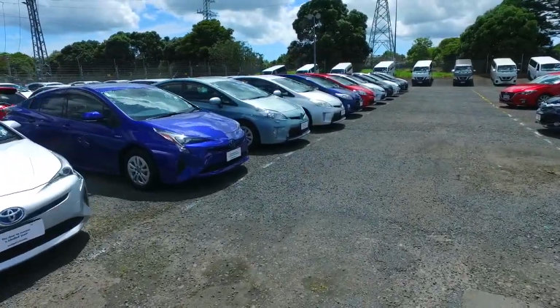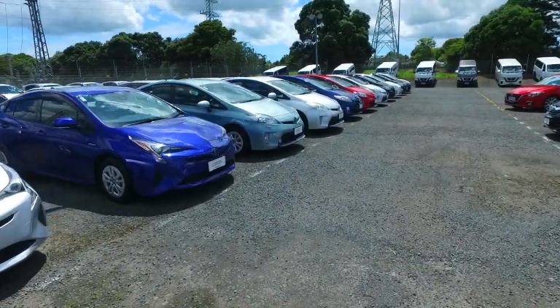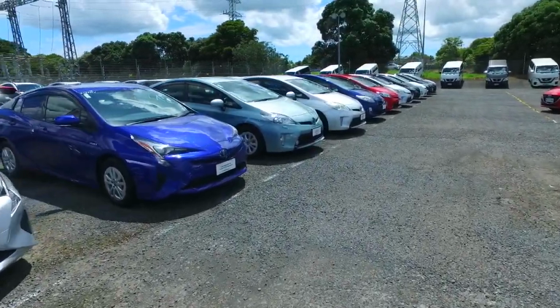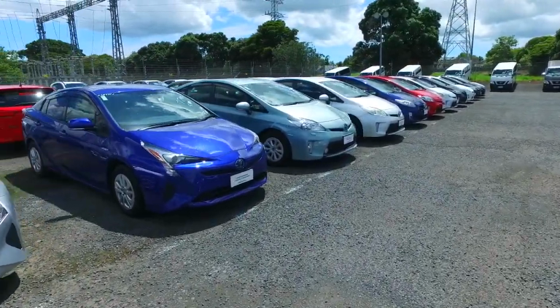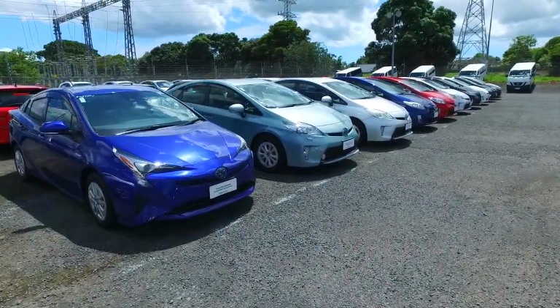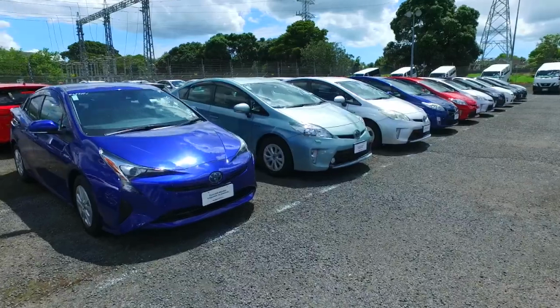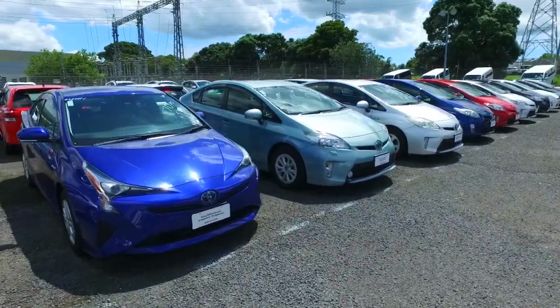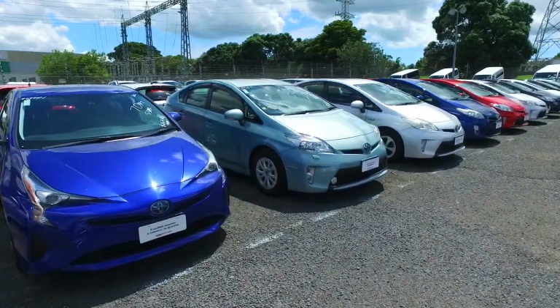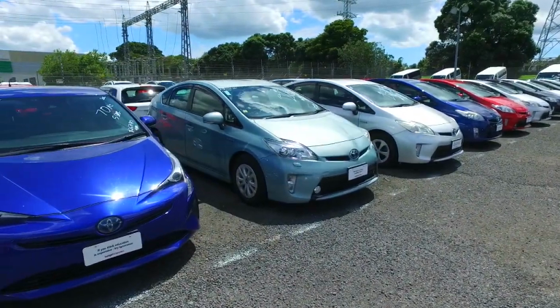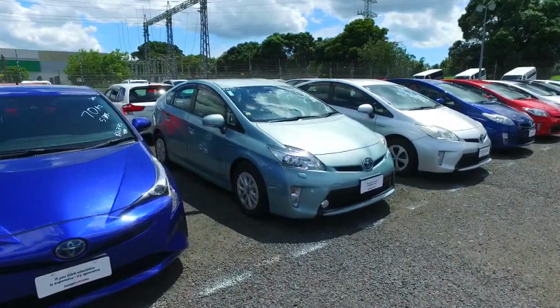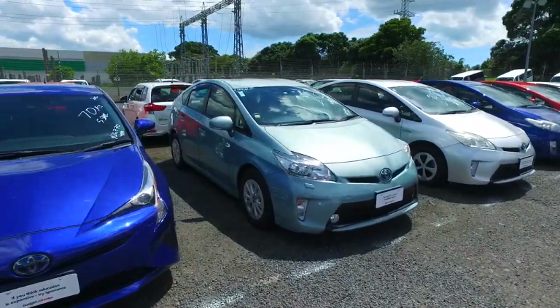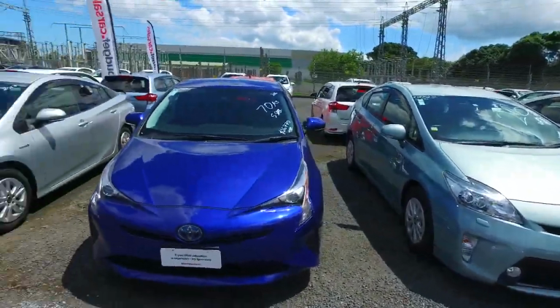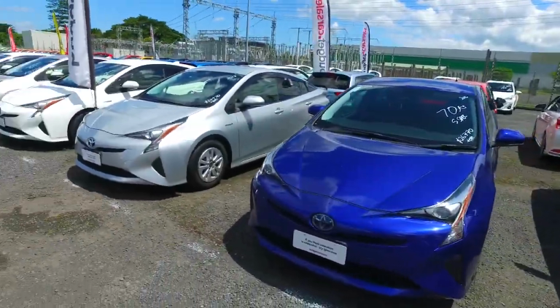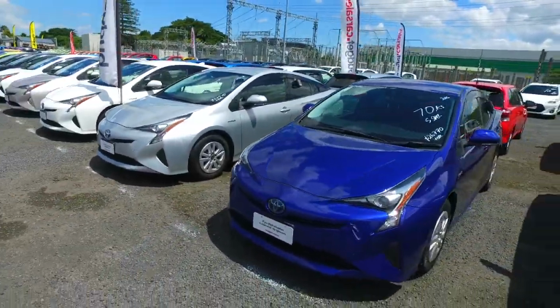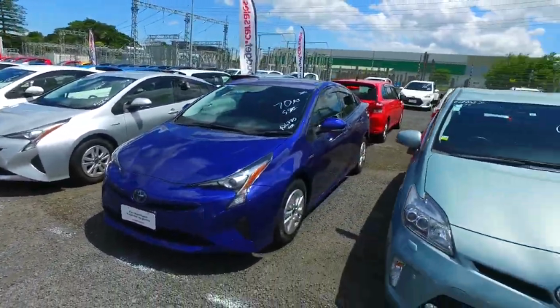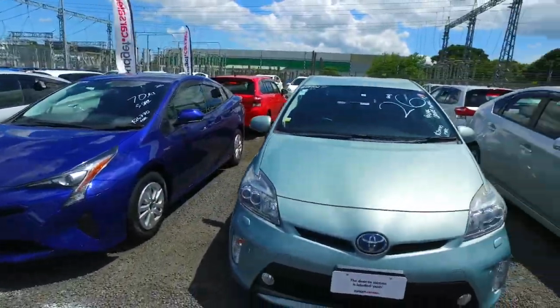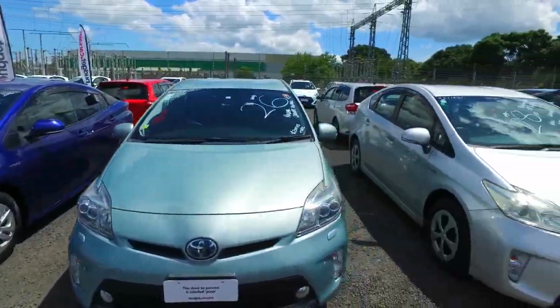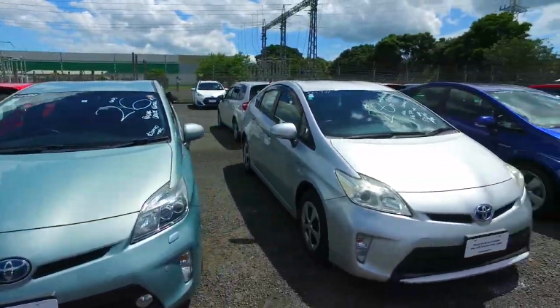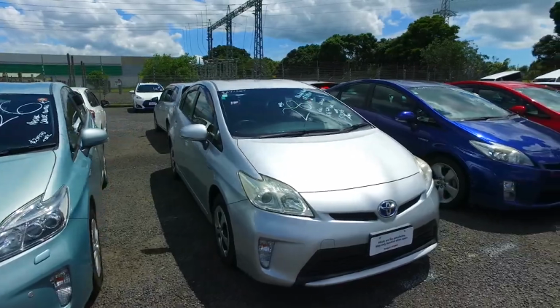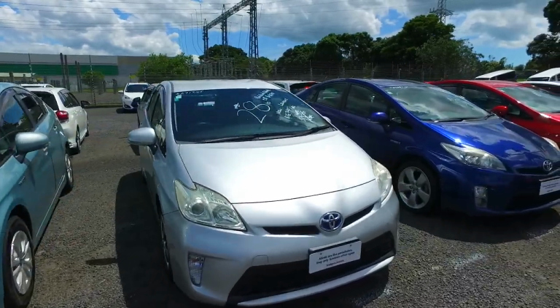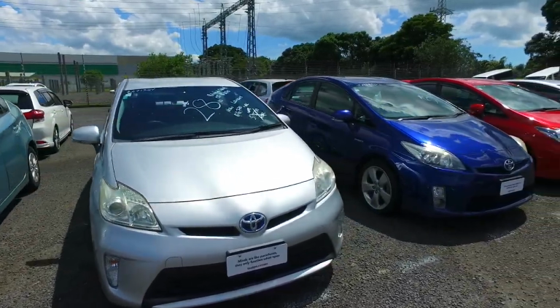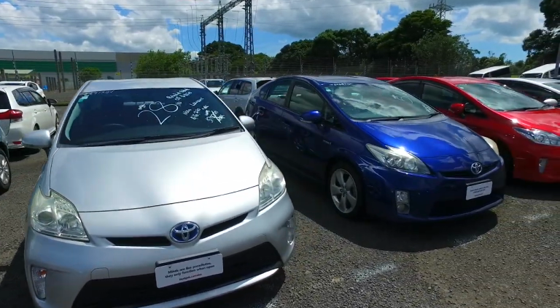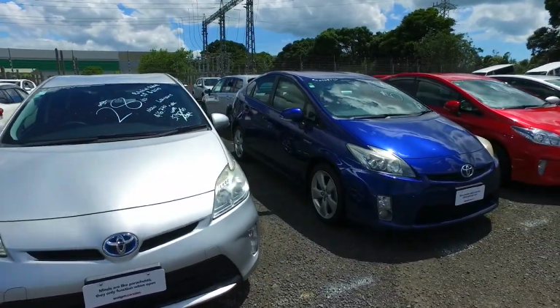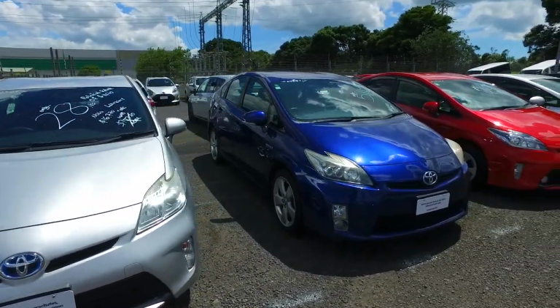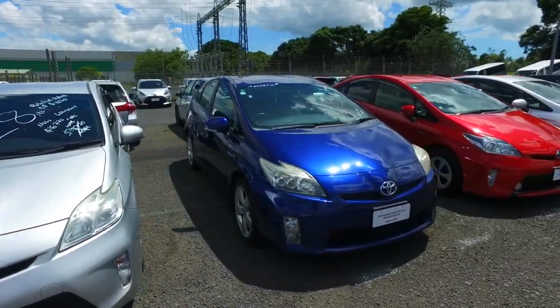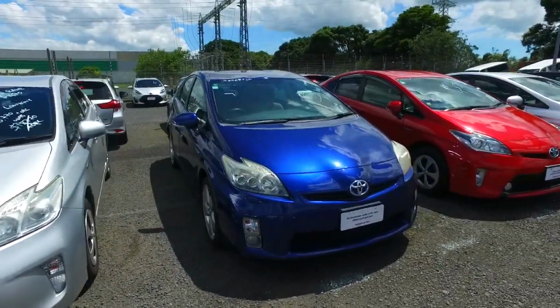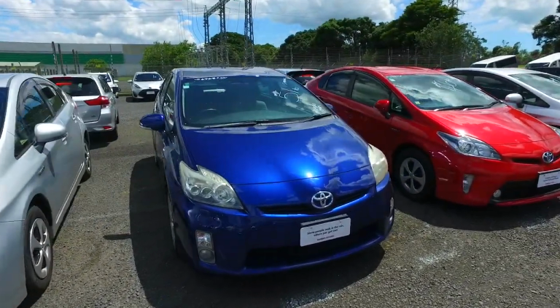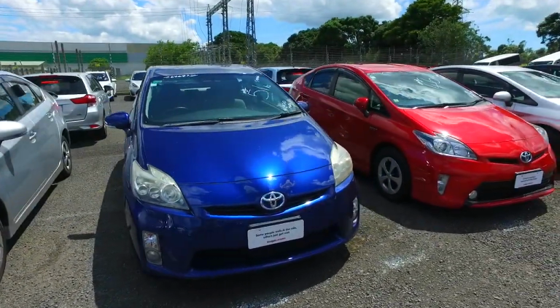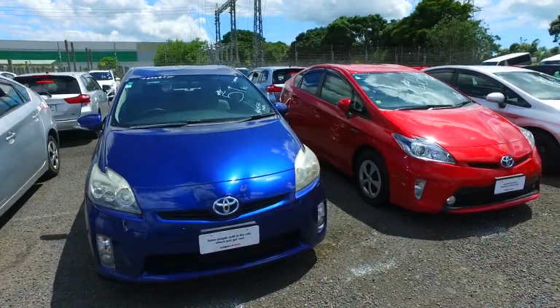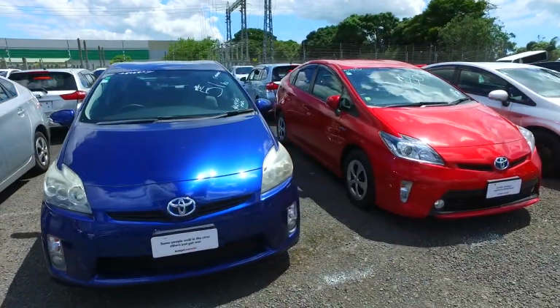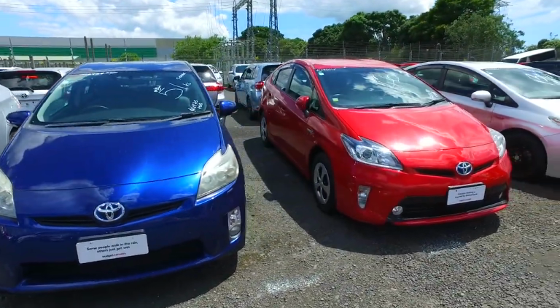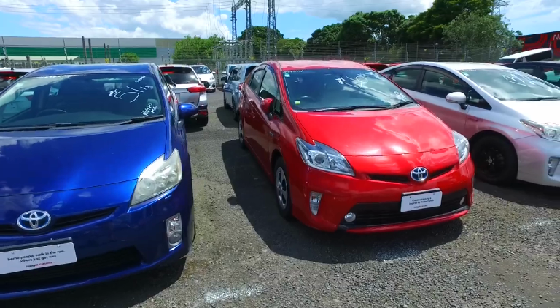So at 1.8L the engine, they're still completely beltless. No timing belt, no cam belt, no power steering belt, no air conditioning belt. There's actually no belts at all in the engine bay. So no chance for a snapped belt or any squeaking.